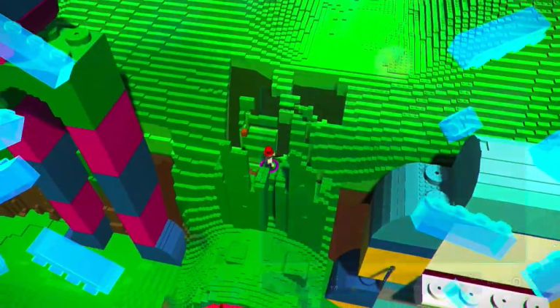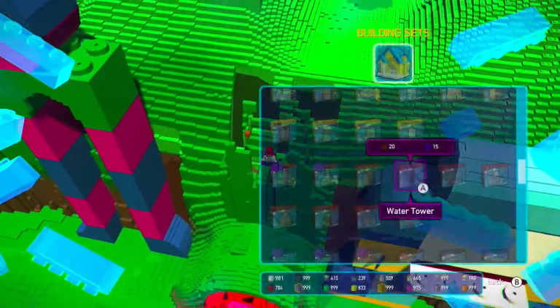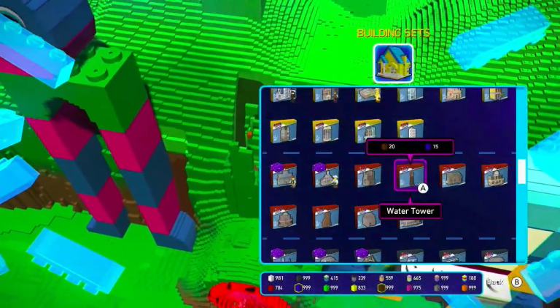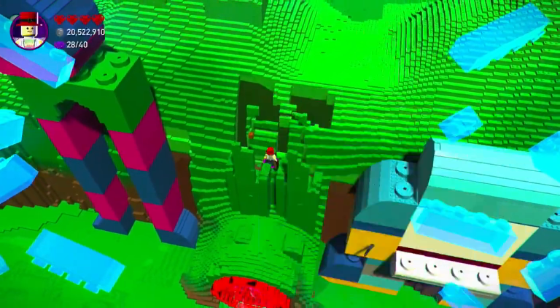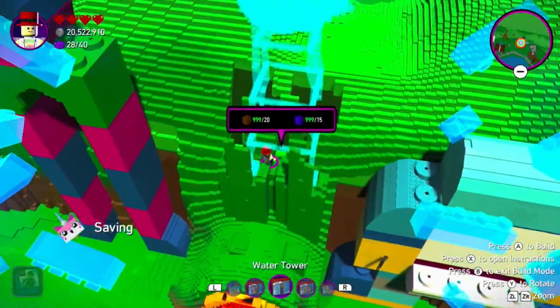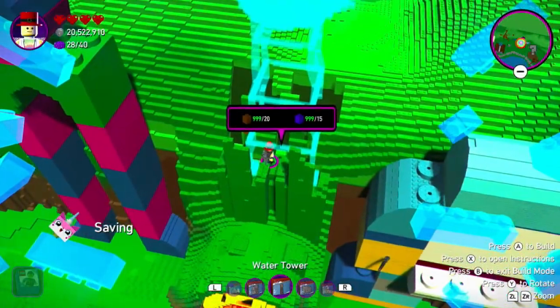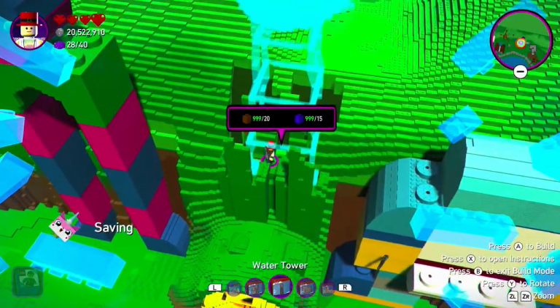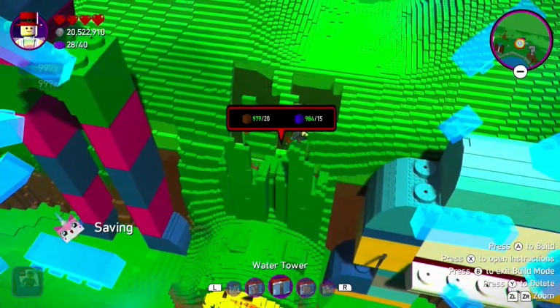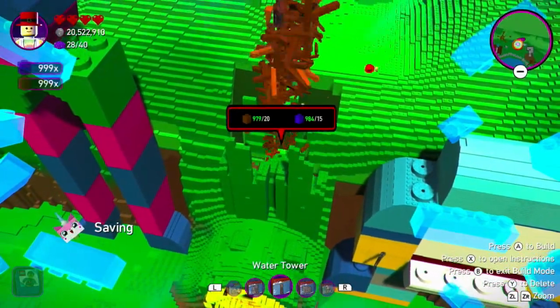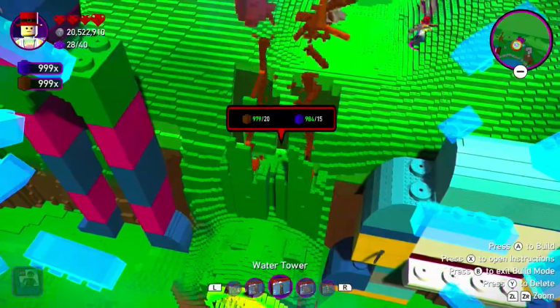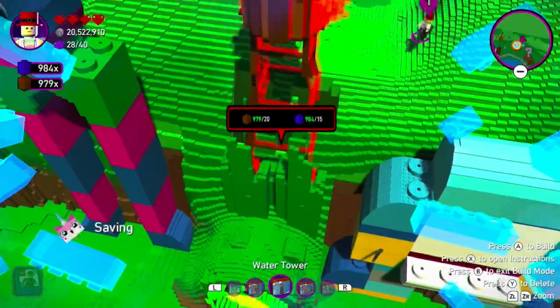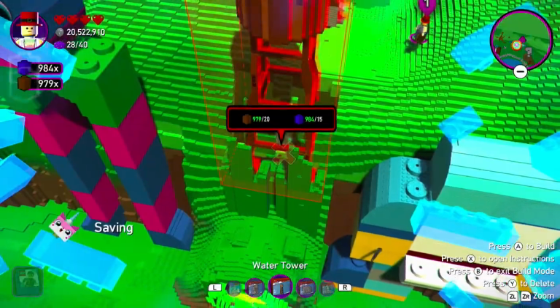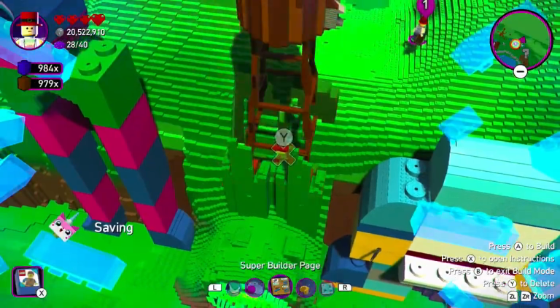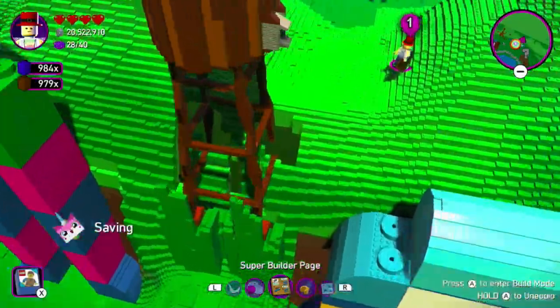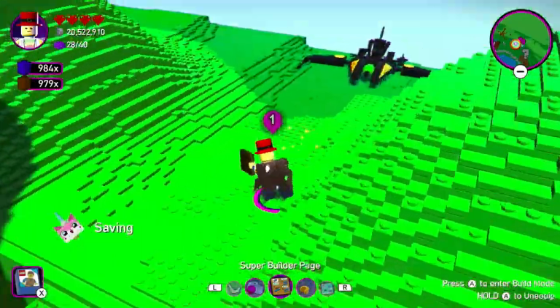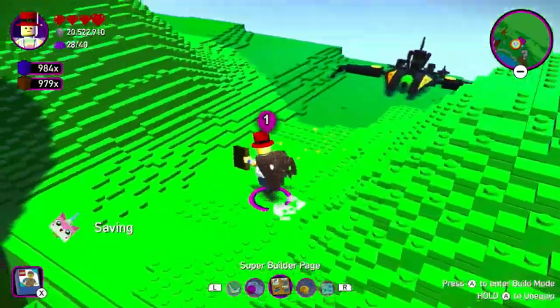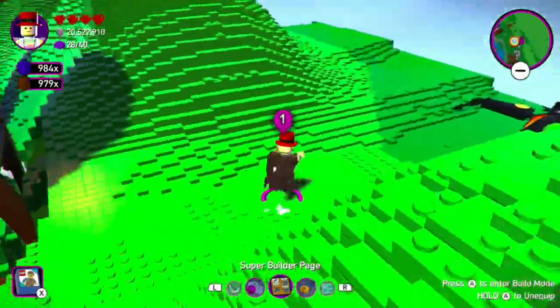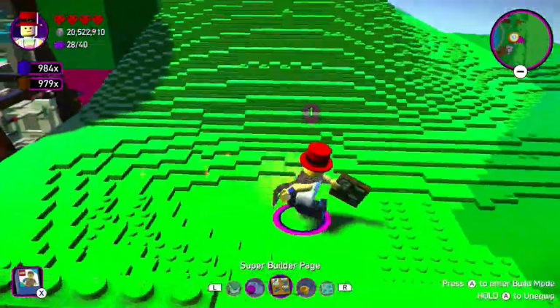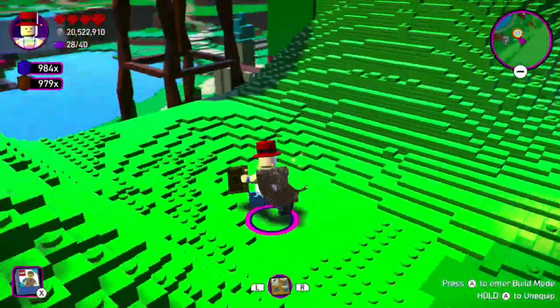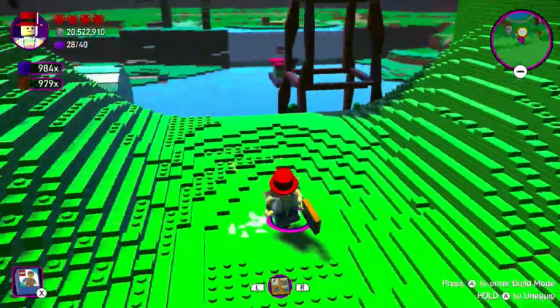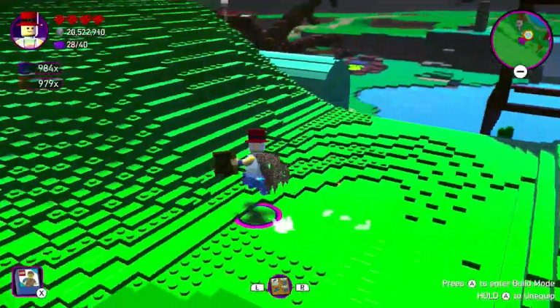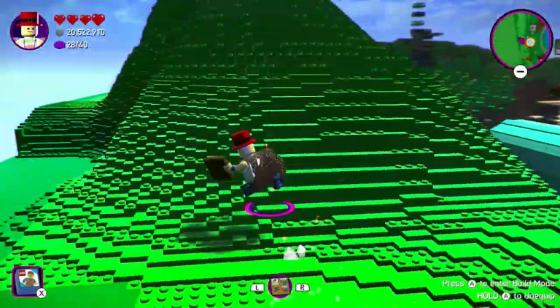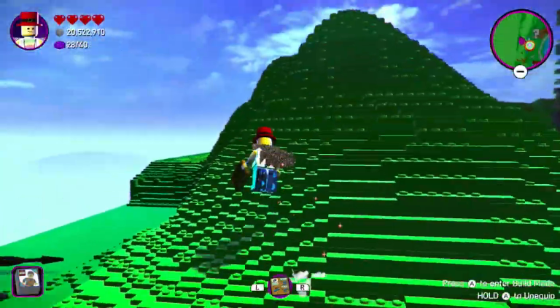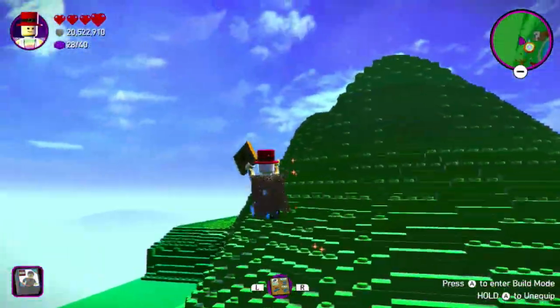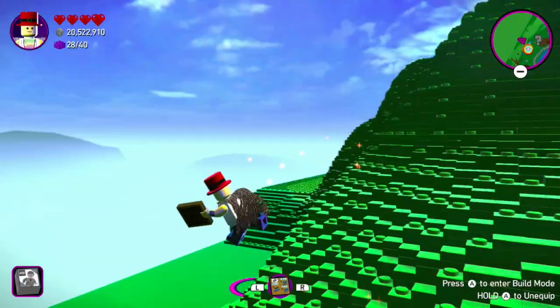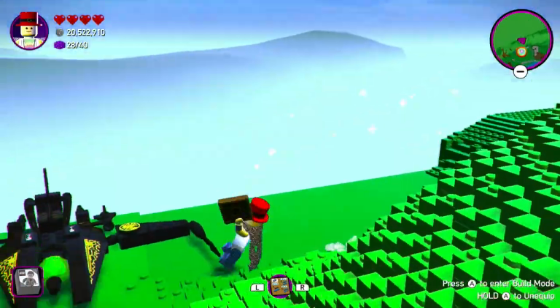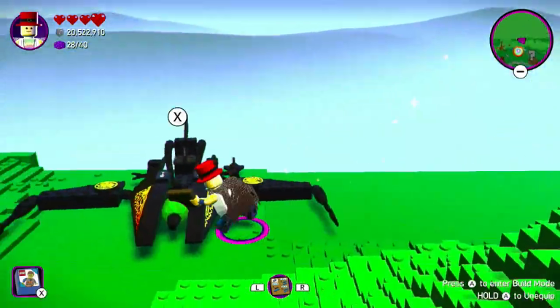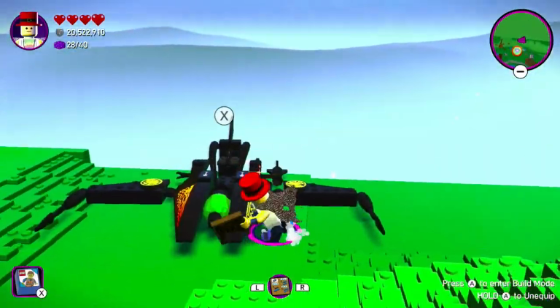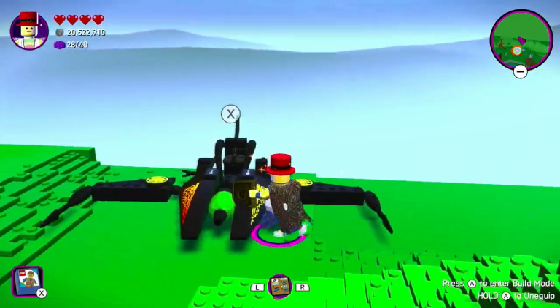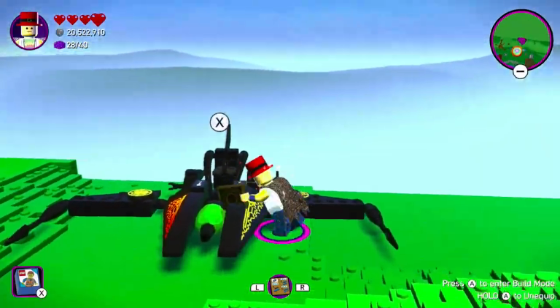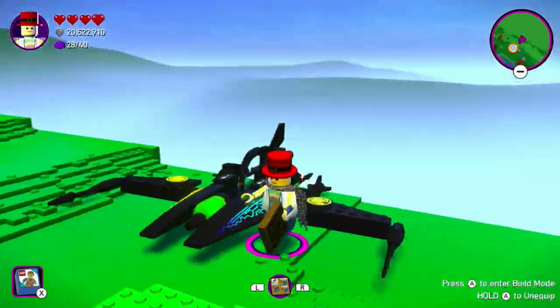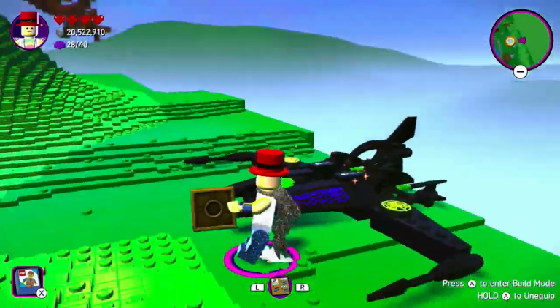So you get your water tower, you build it, and it pushes you out of the map. And just like that you can explore the outskirts of Suspocalypse Star.